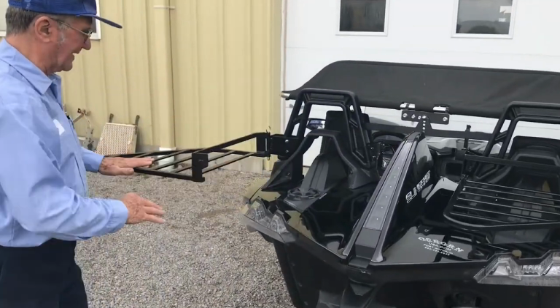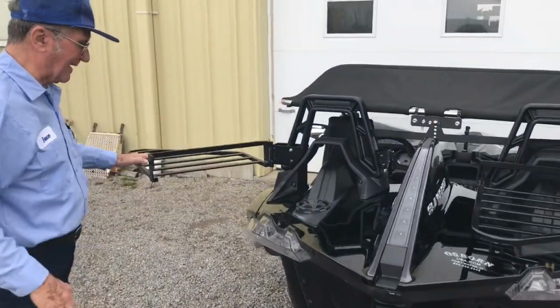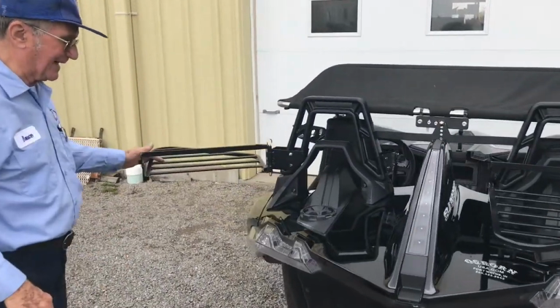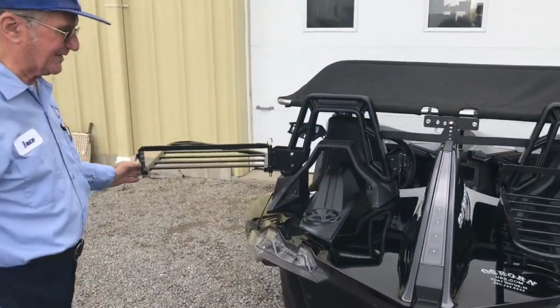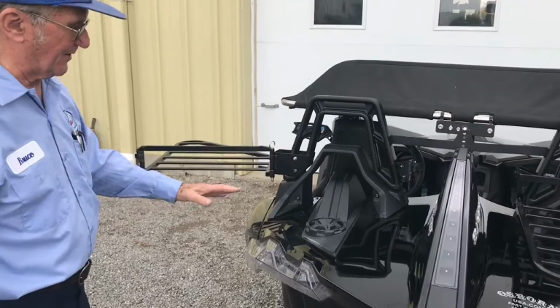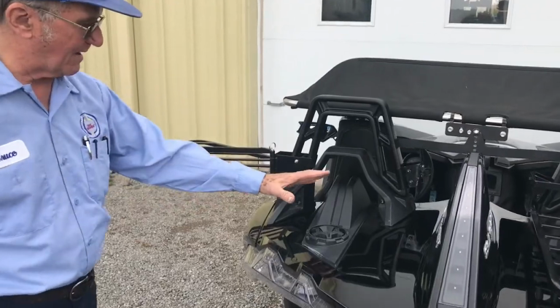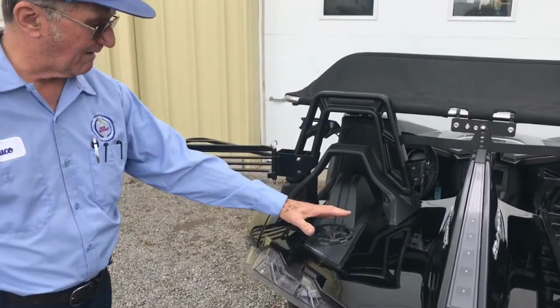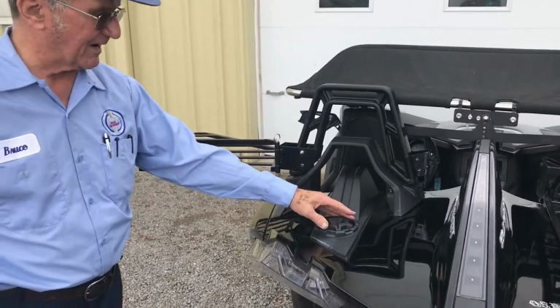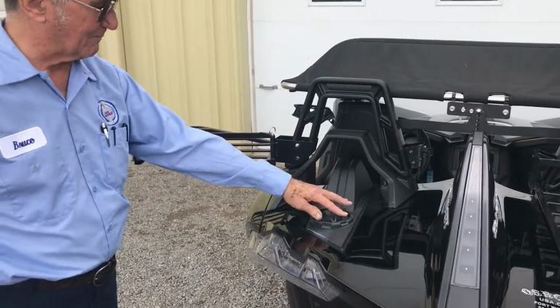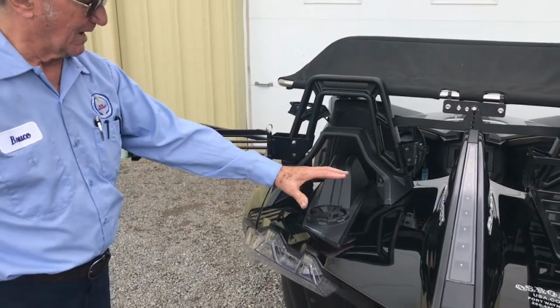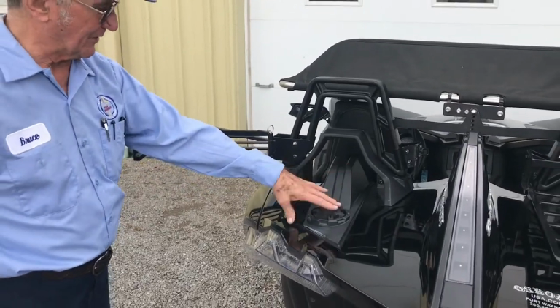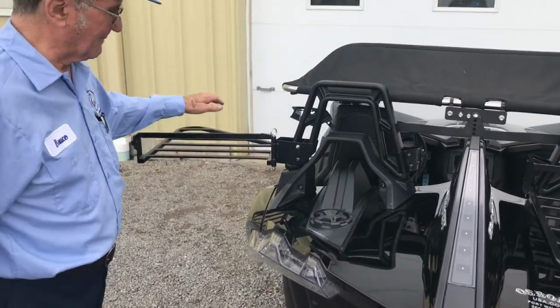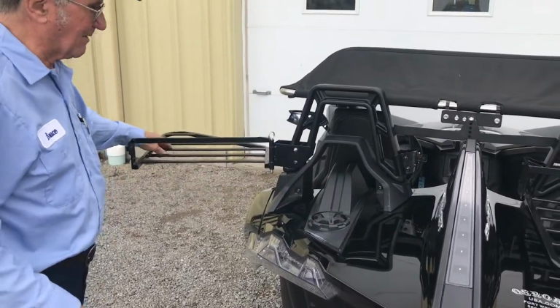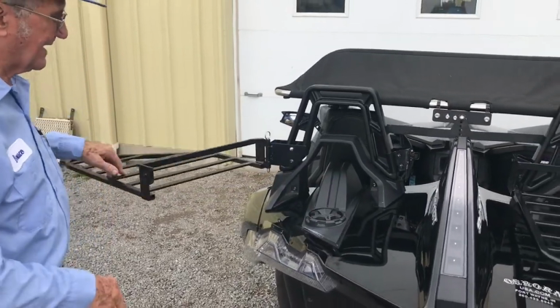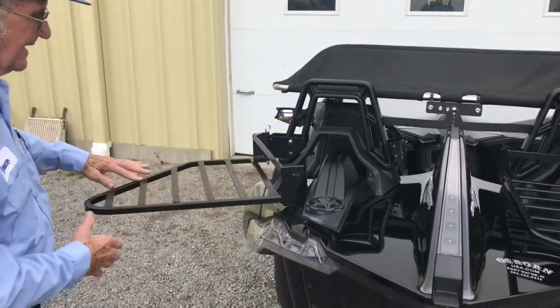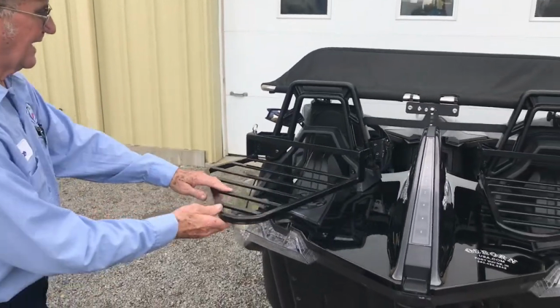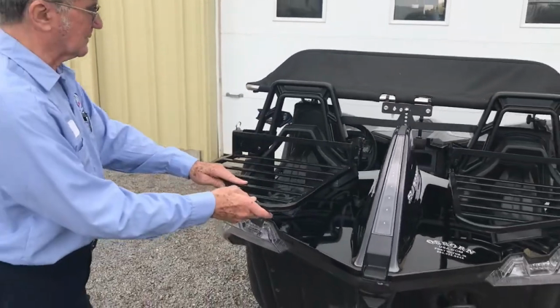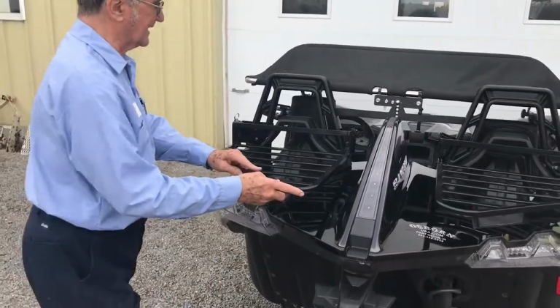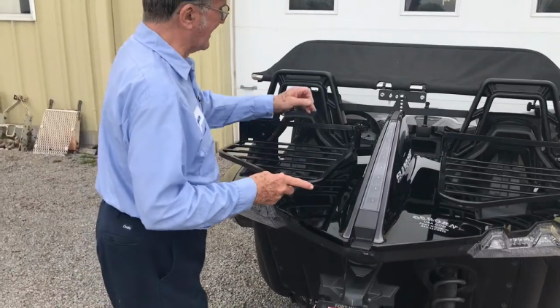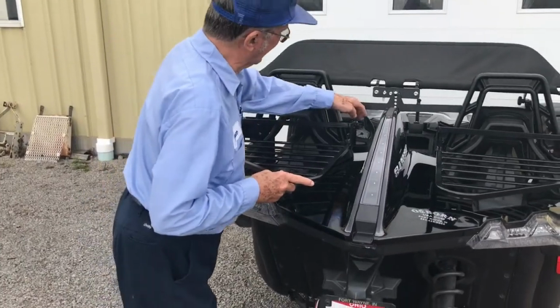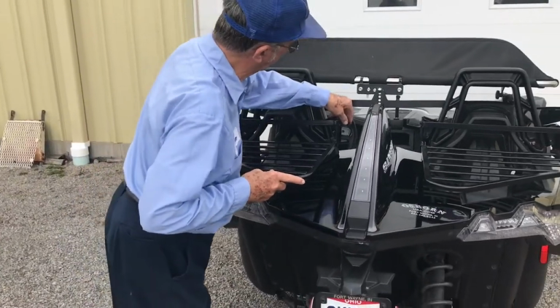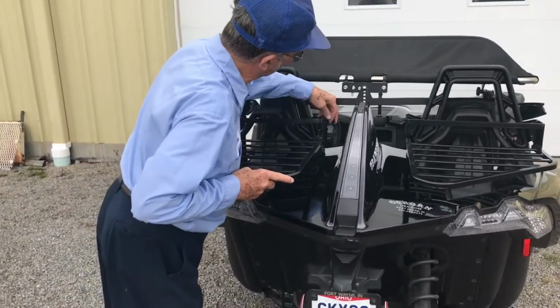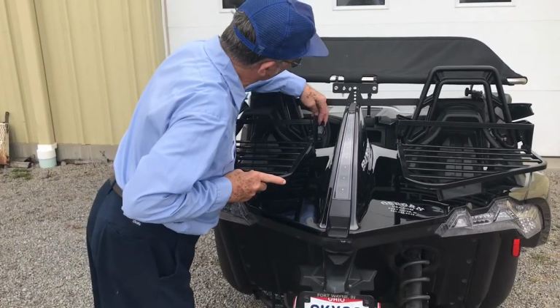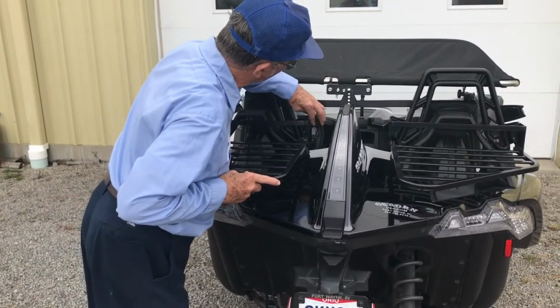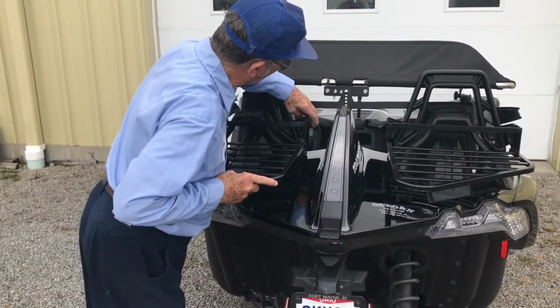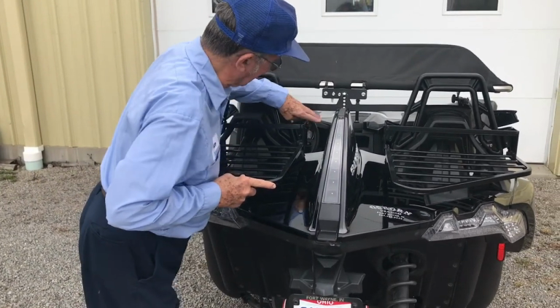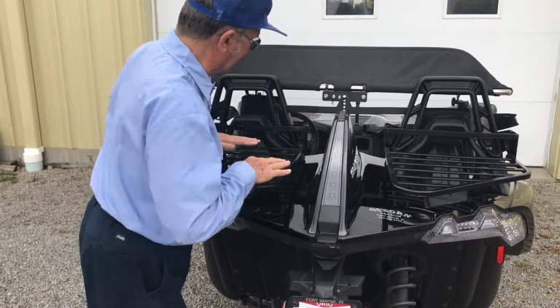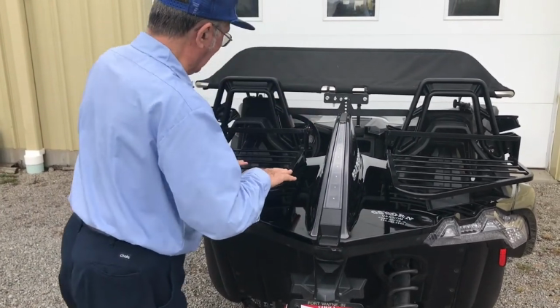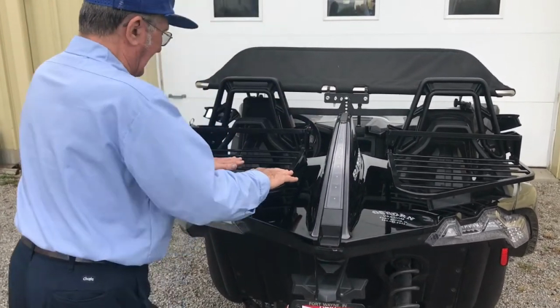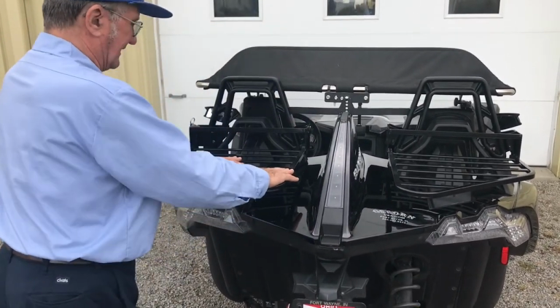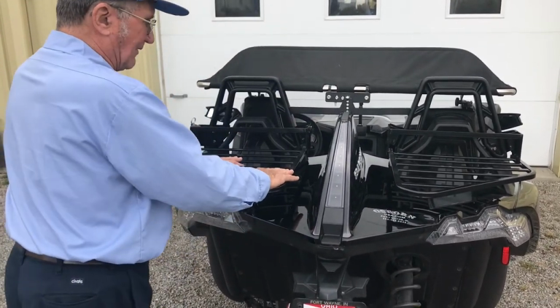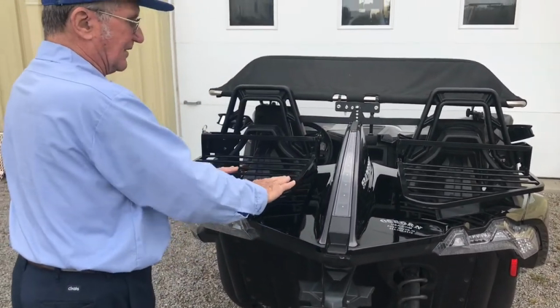you swing this around like this, take your cap off, fill it up, put your cap back on. You swing this back around, latch the latch, and it's very, very sturdy.